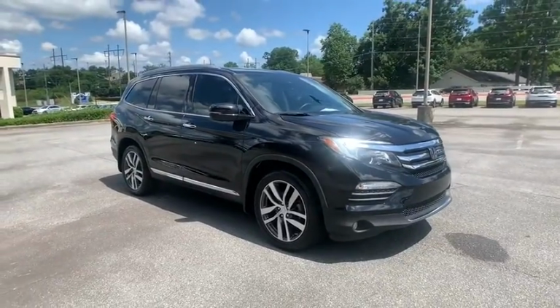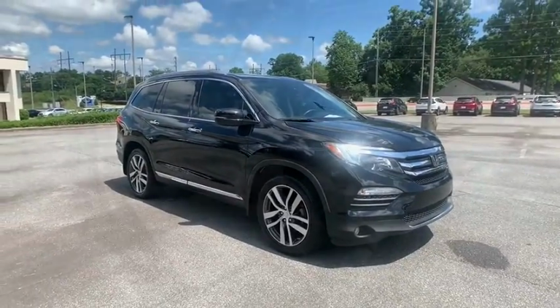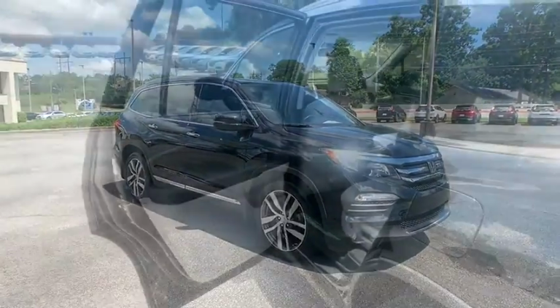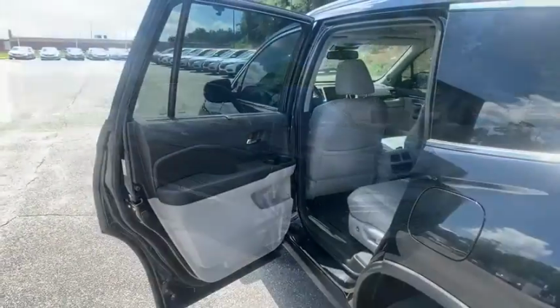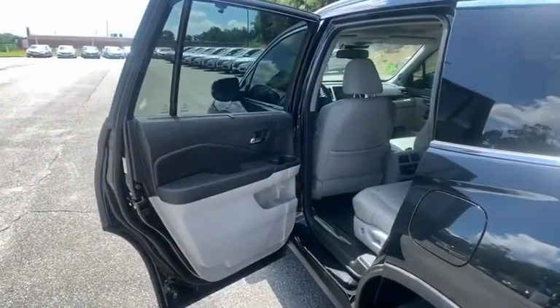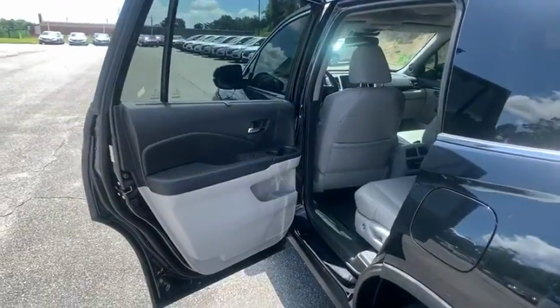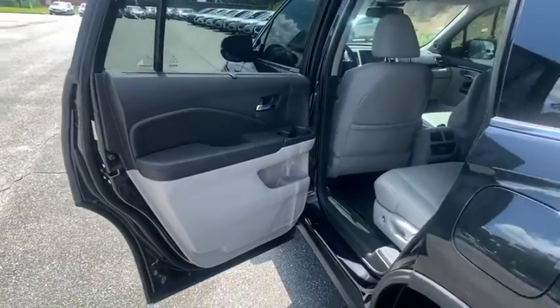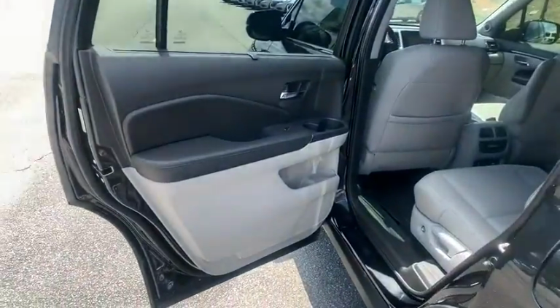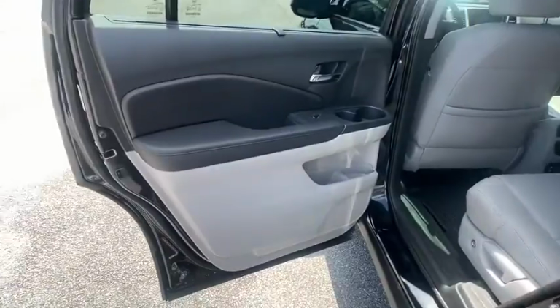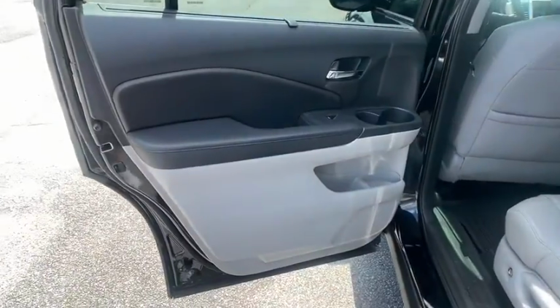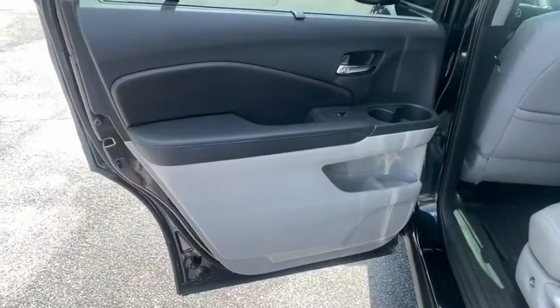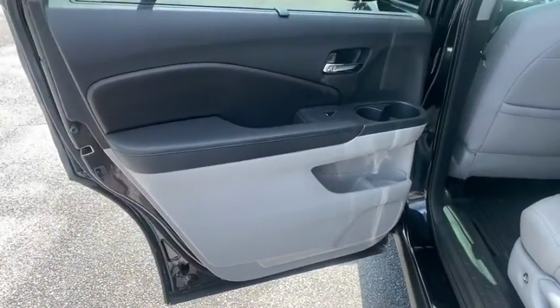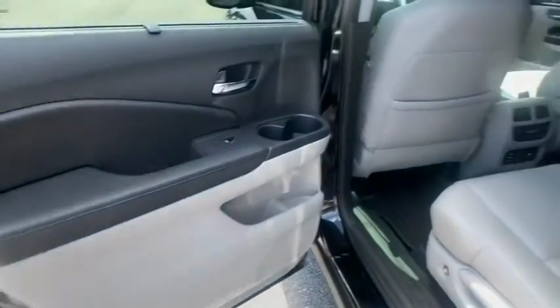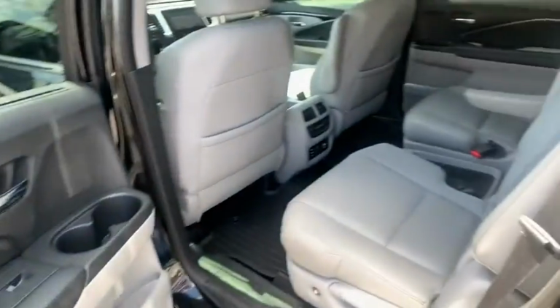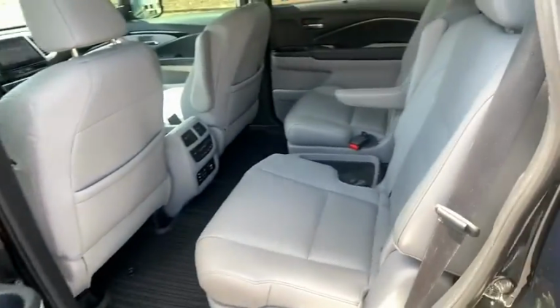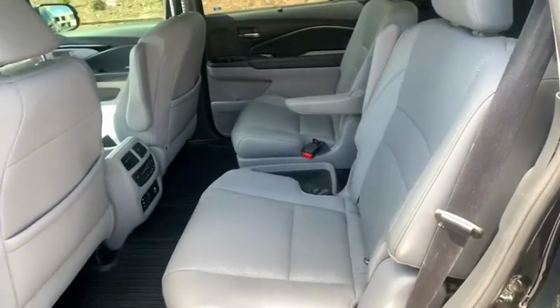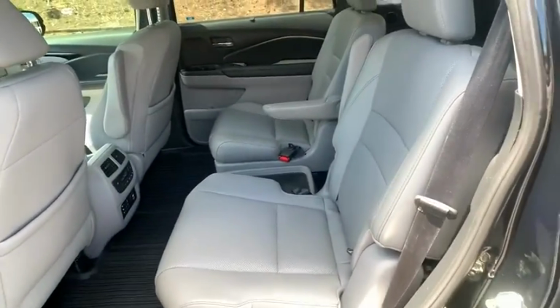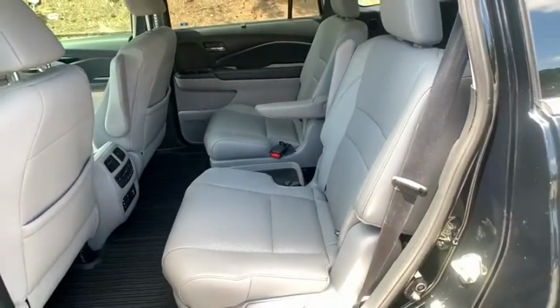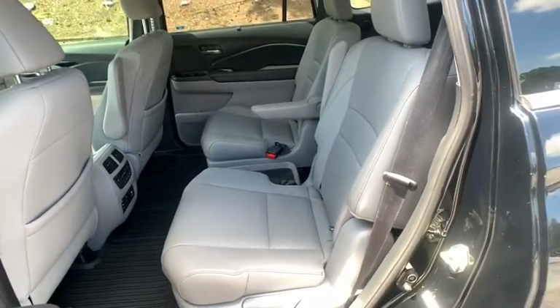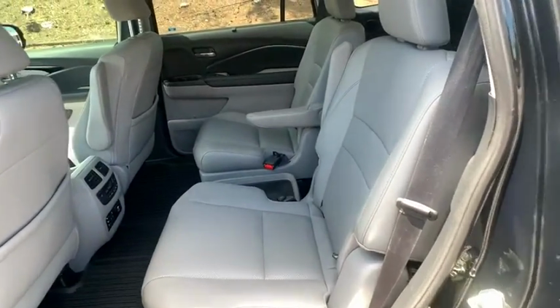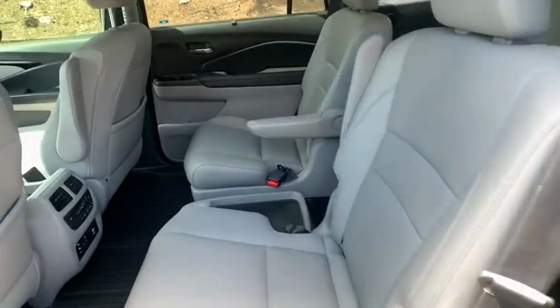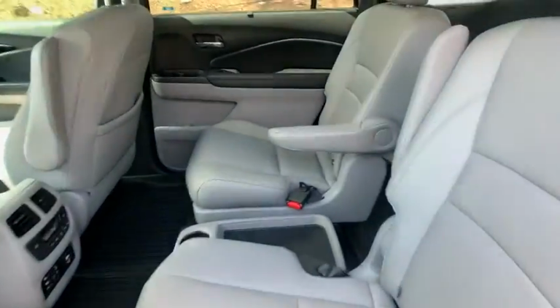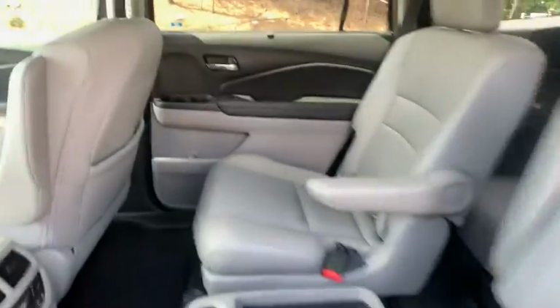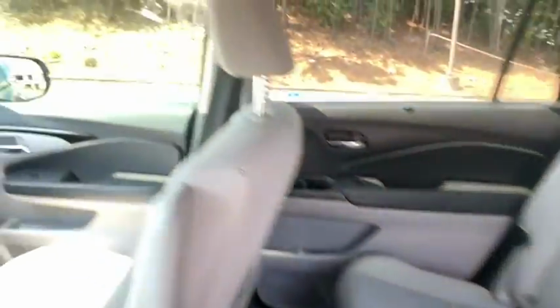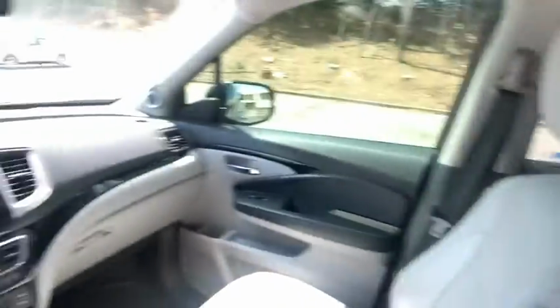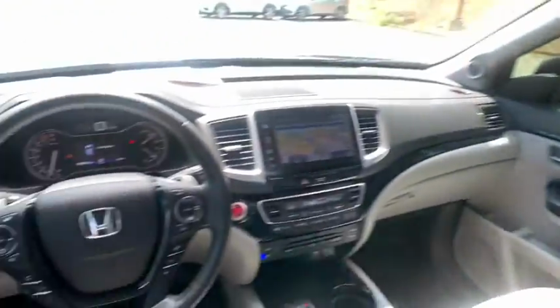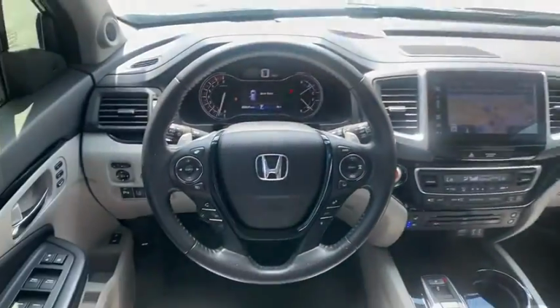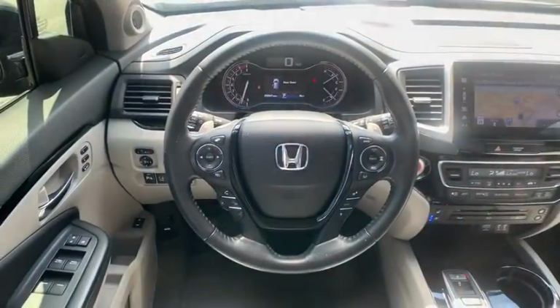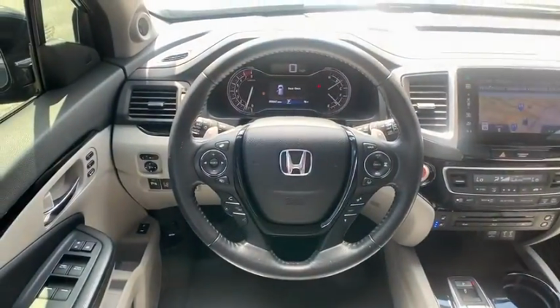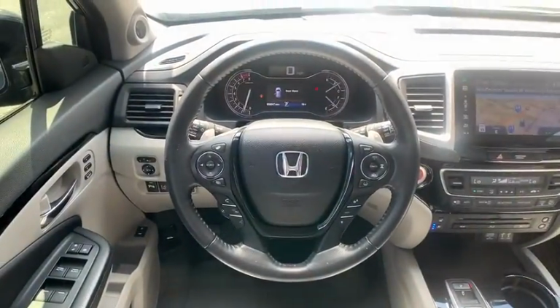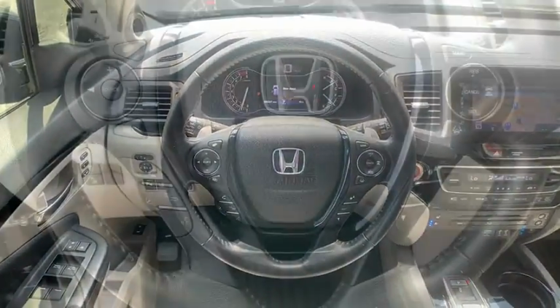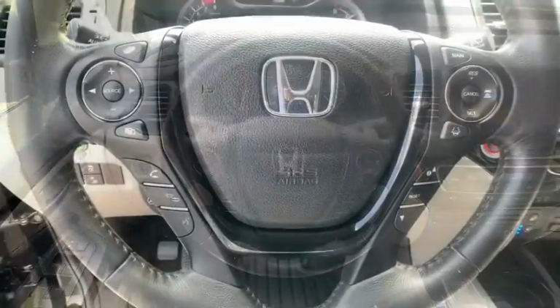Stability control. Lane departure warning. Anti-lock braking system. Power liftgate. Bluetooth. Leather-wrapped steering wheel. Power steering. Adjustable steering wheel. Cruise control. Keyless start. Aluminum wheels.